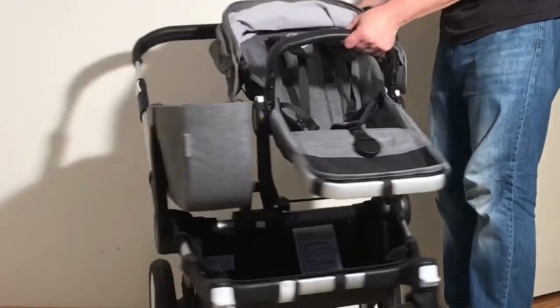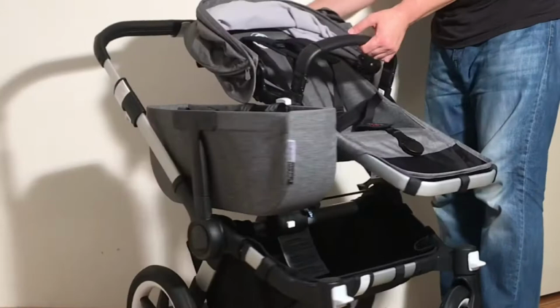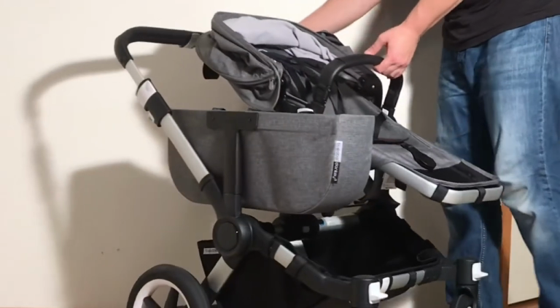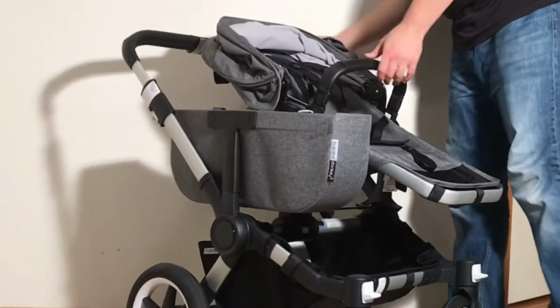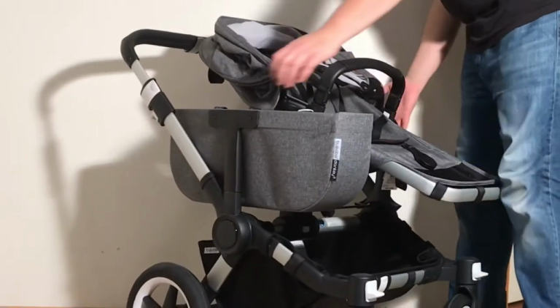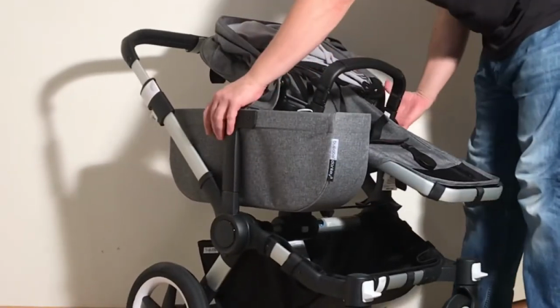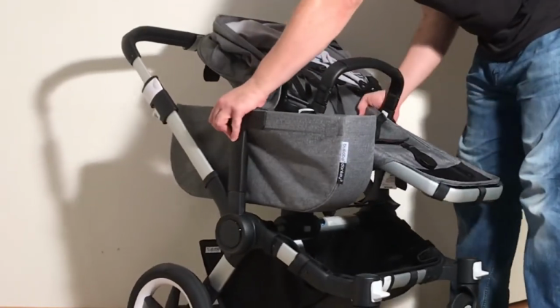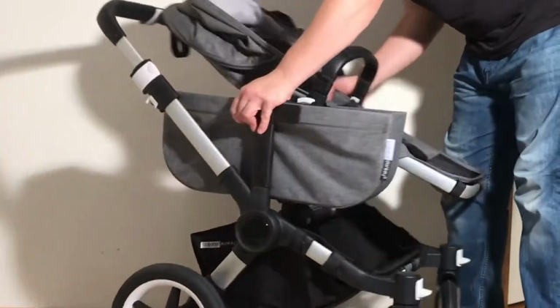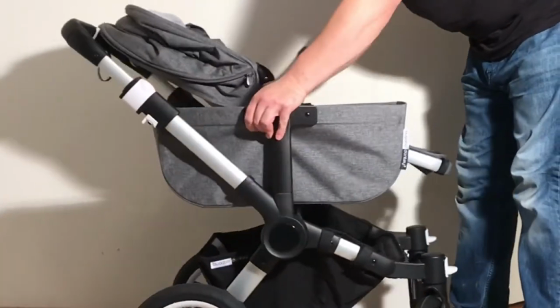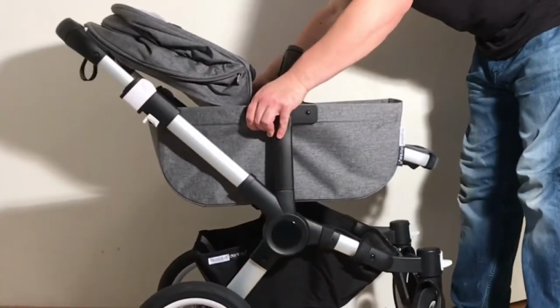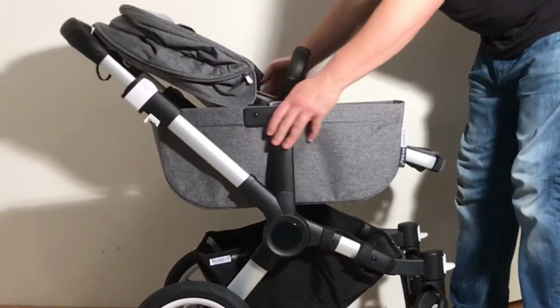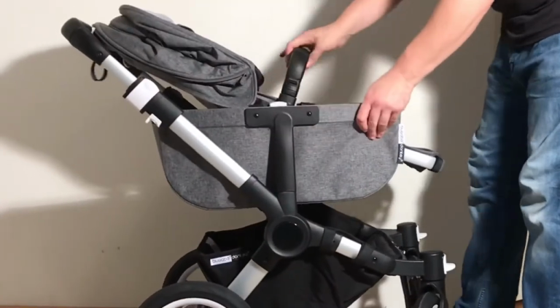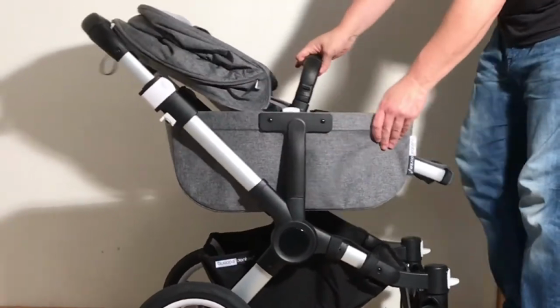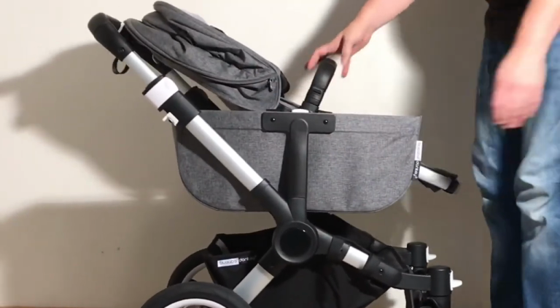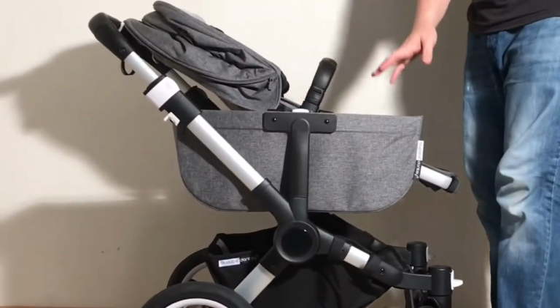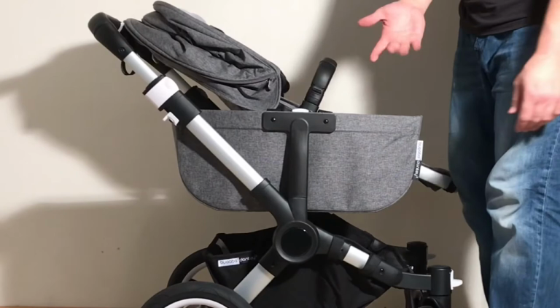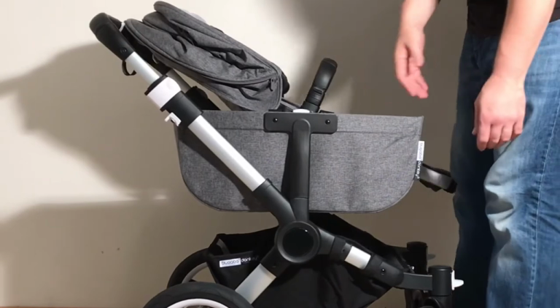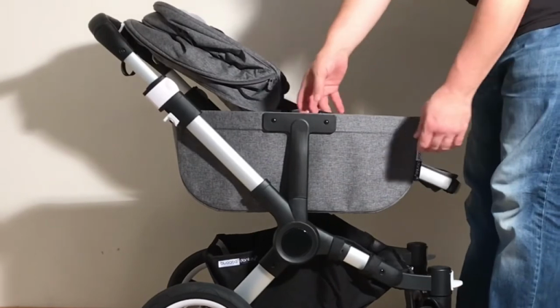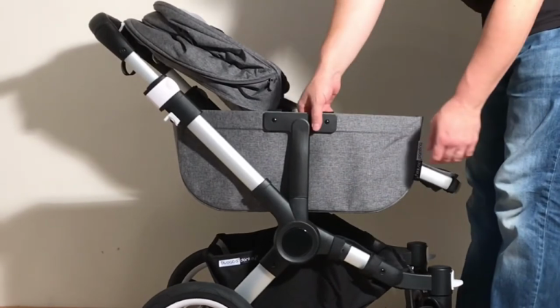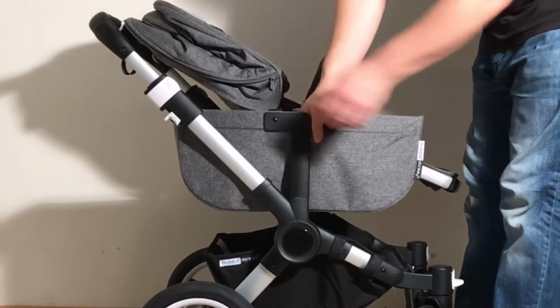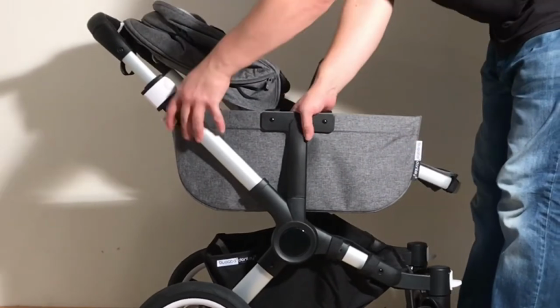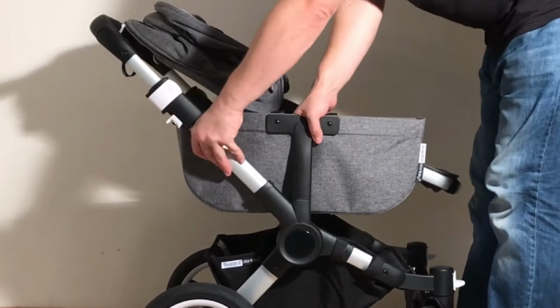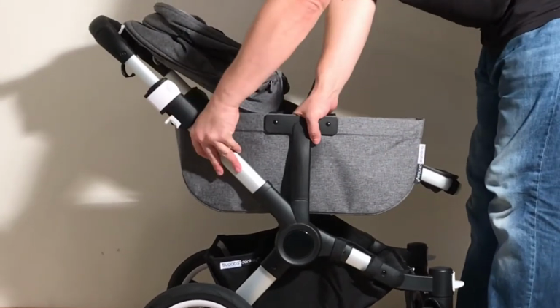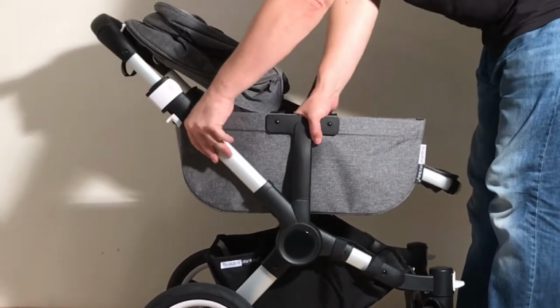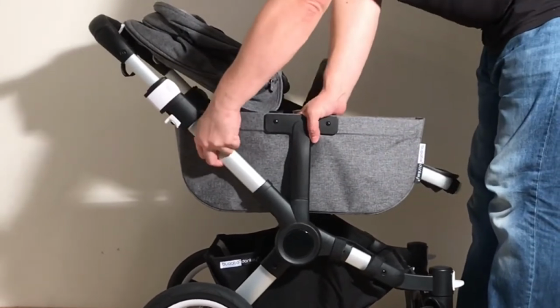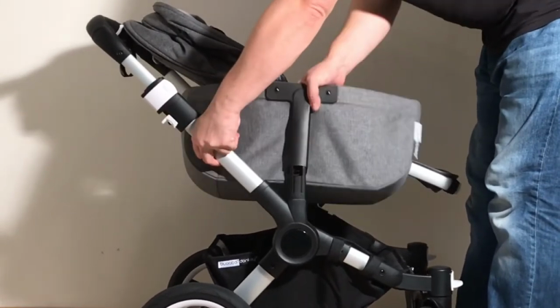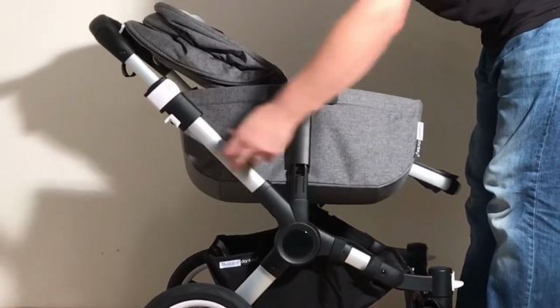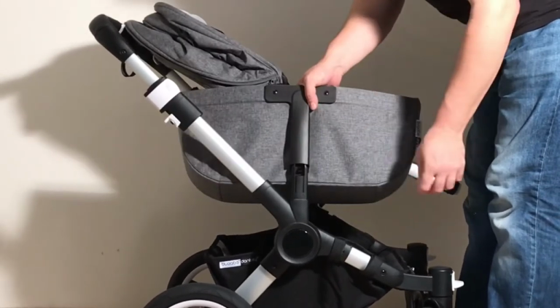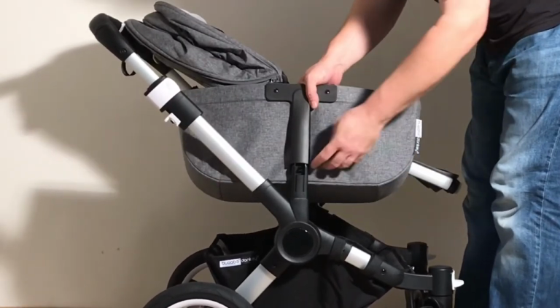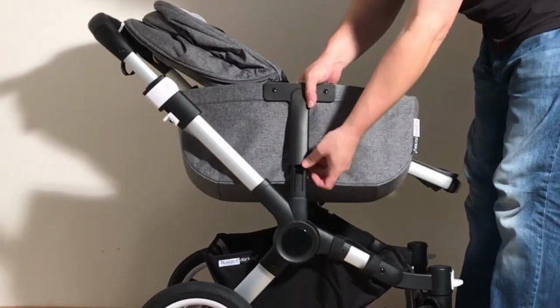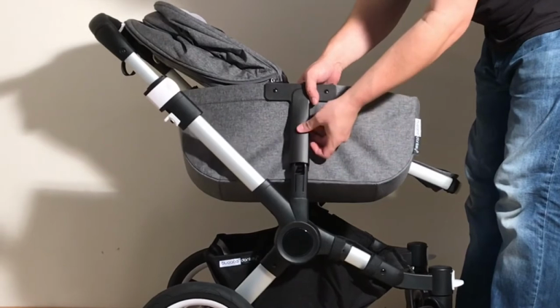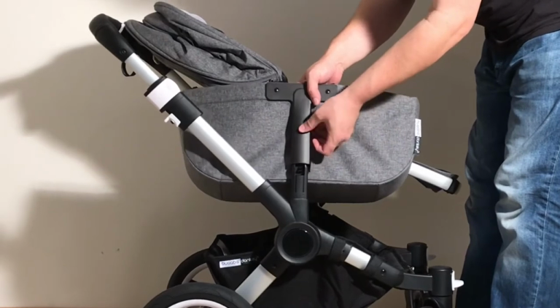When you have this in the mono version, you have this nice side basket. In order to remove it, it's just a matter of holding the shoulder and pulling it up and it'll pop off.